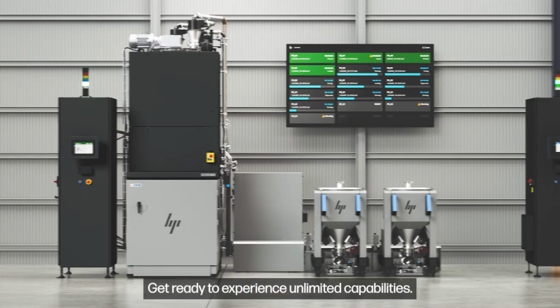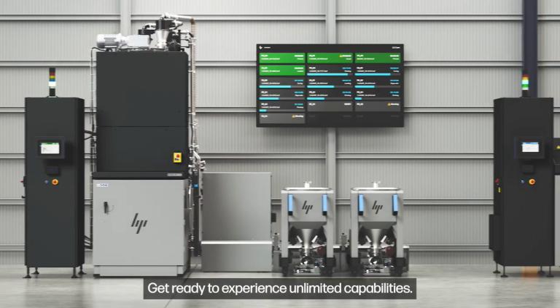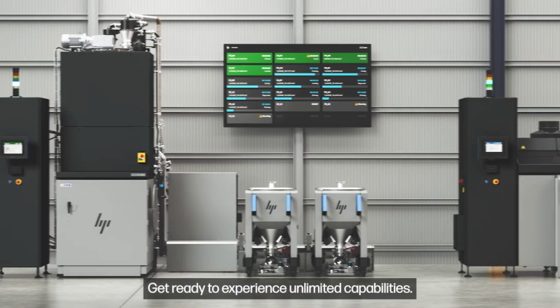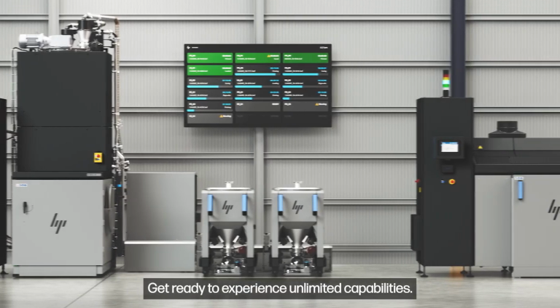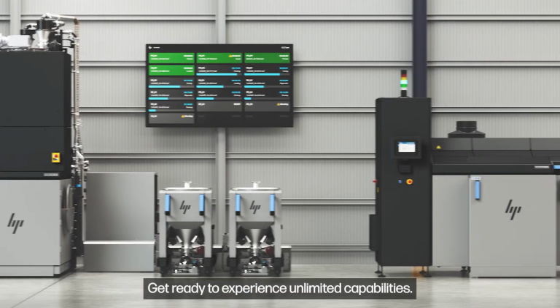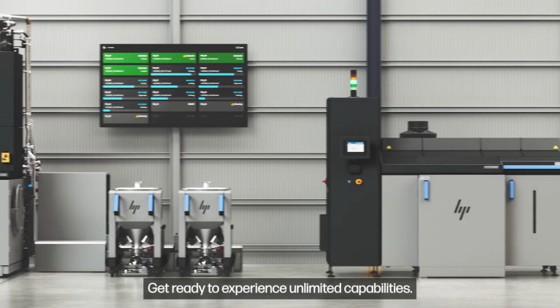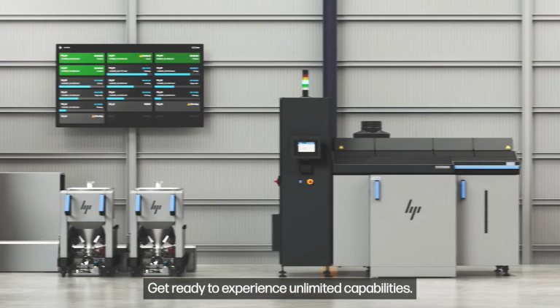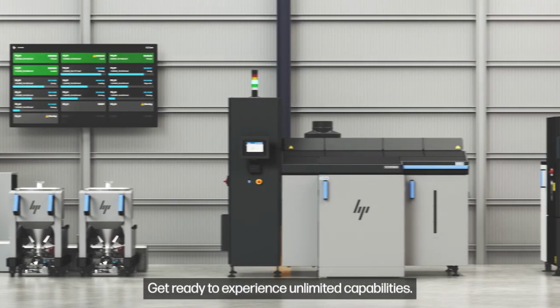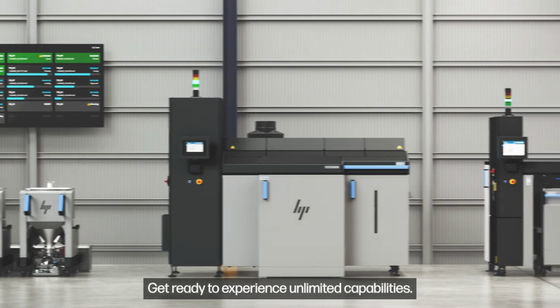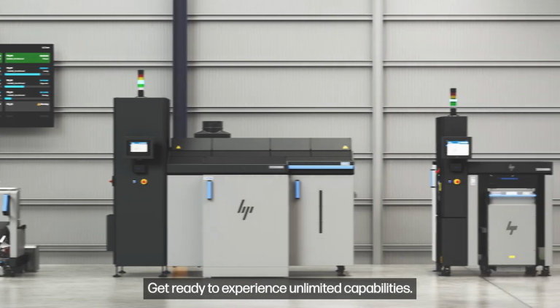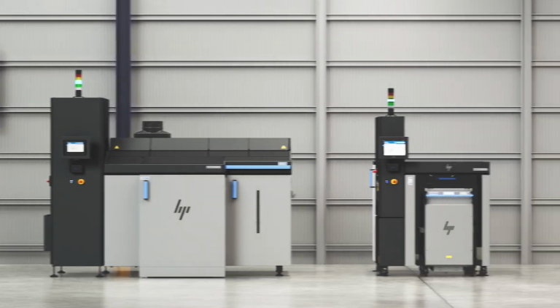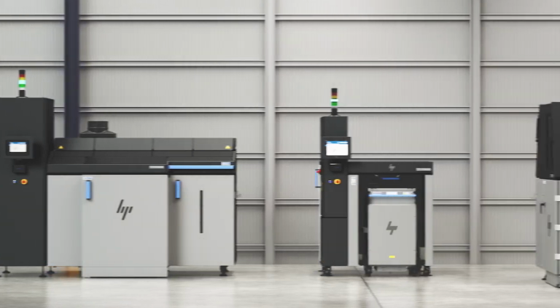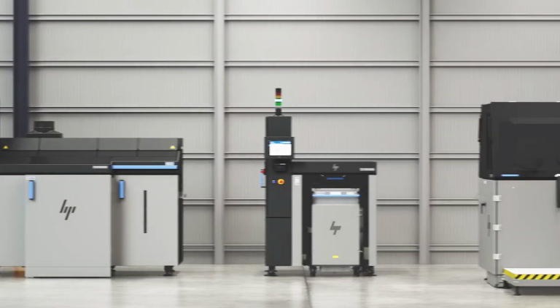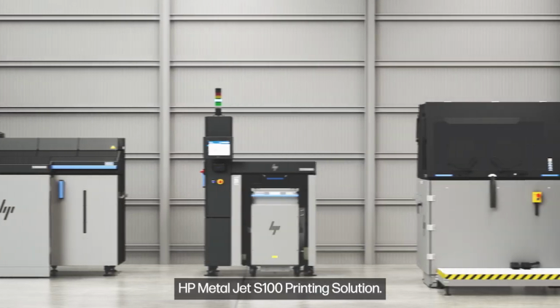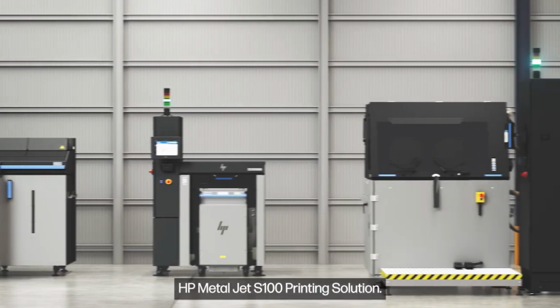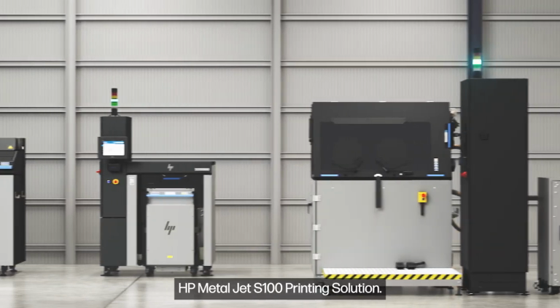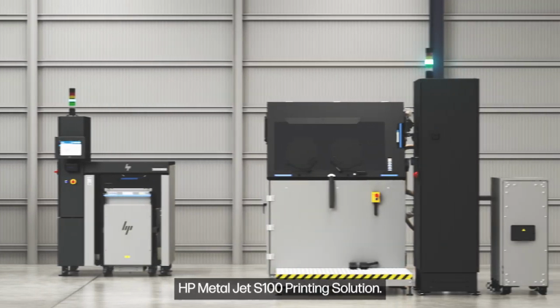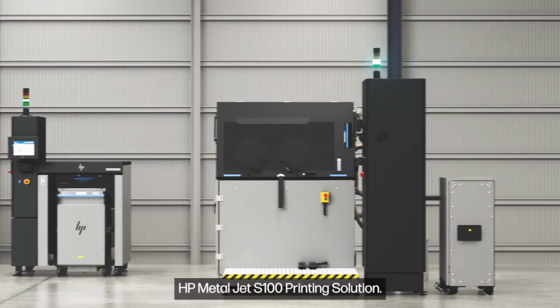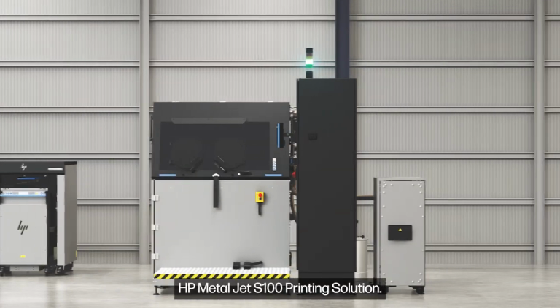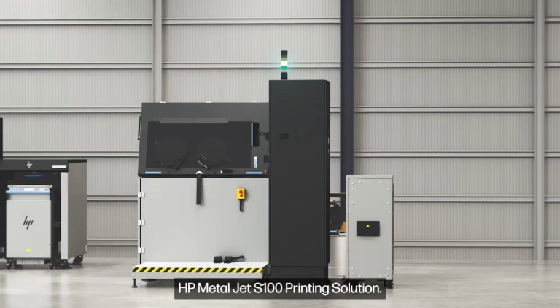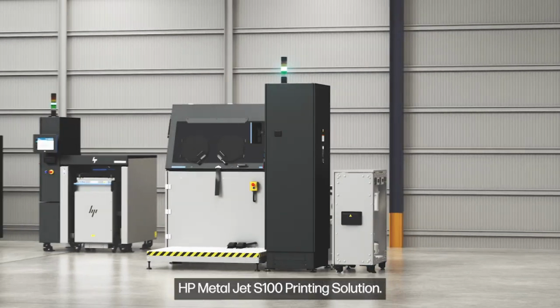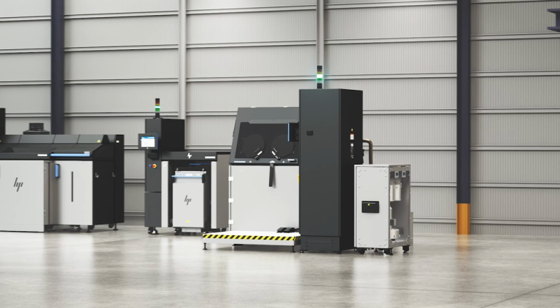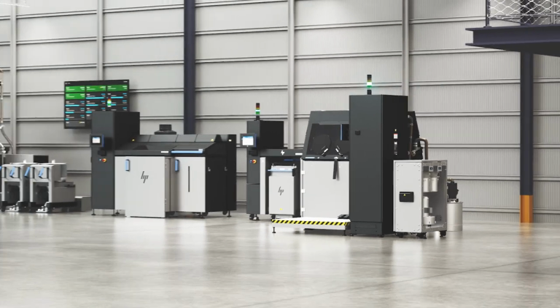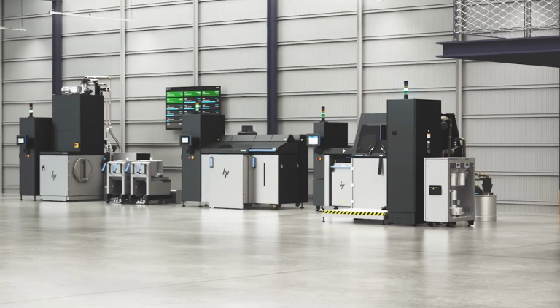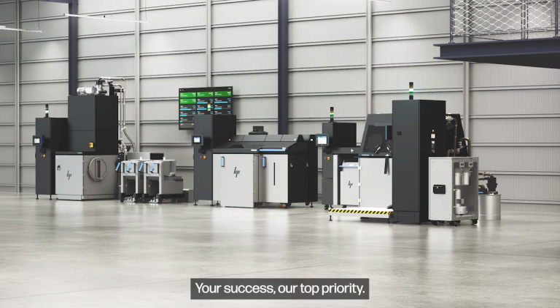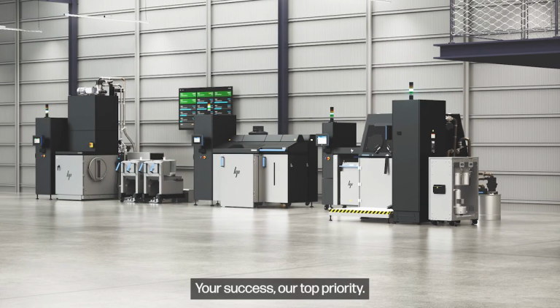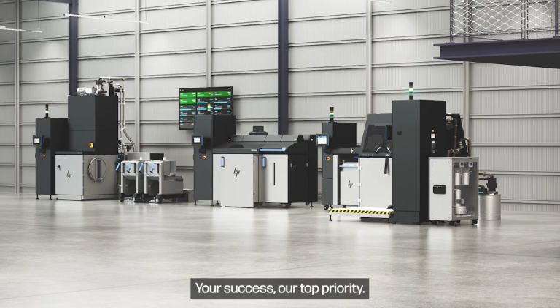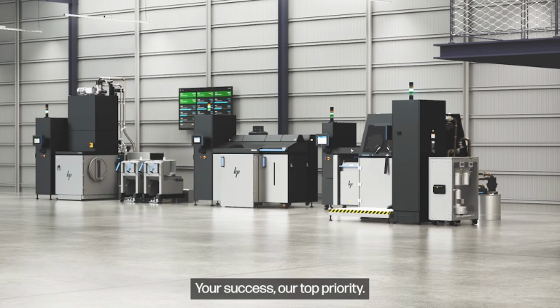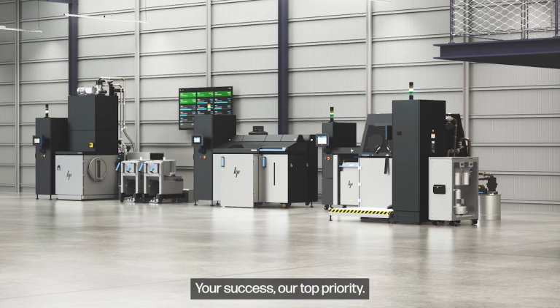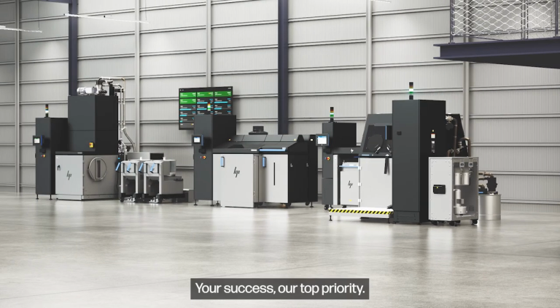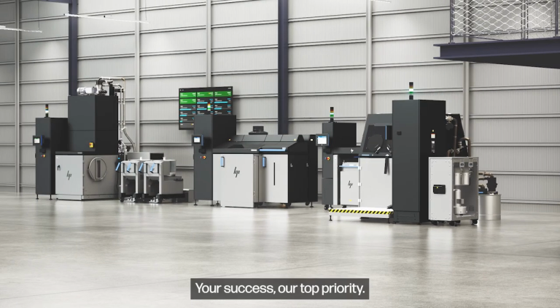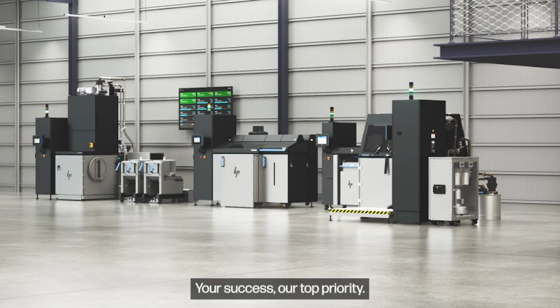Get ready to experience unlimited capabilities. HP MetalJet S100 printing solution. Your success, our top priority.